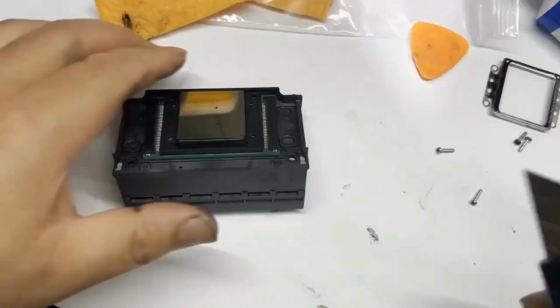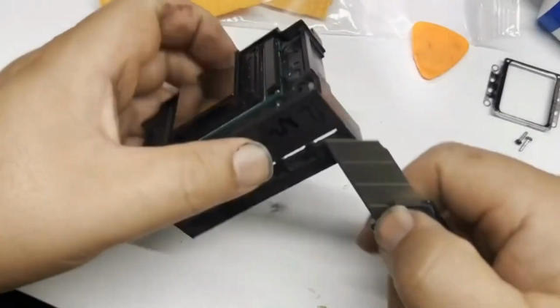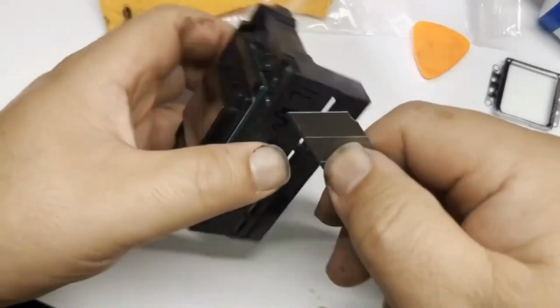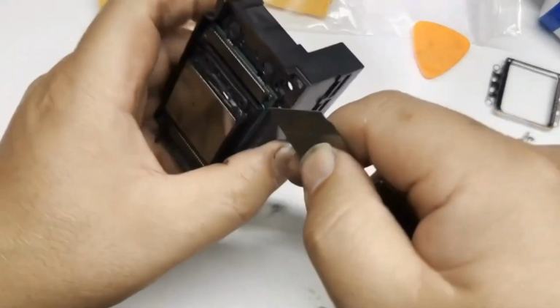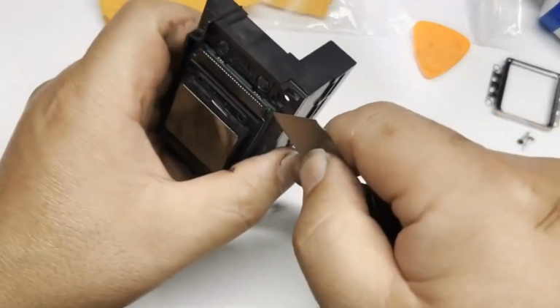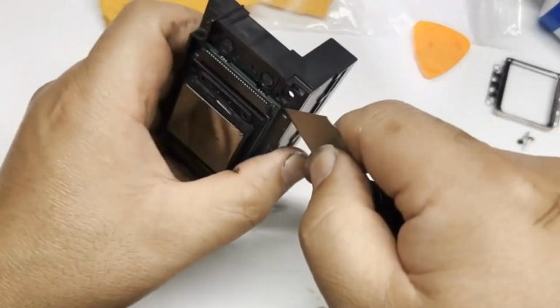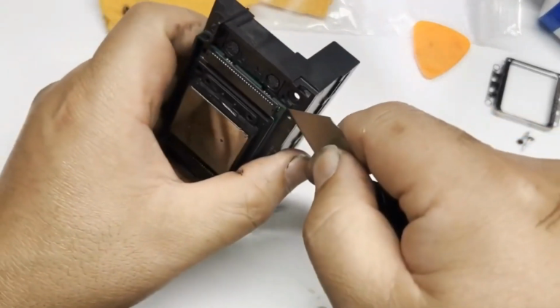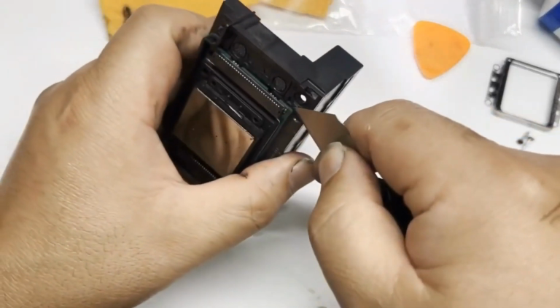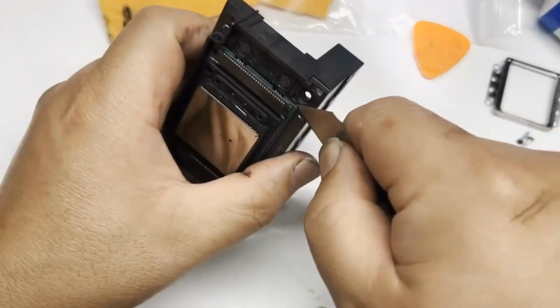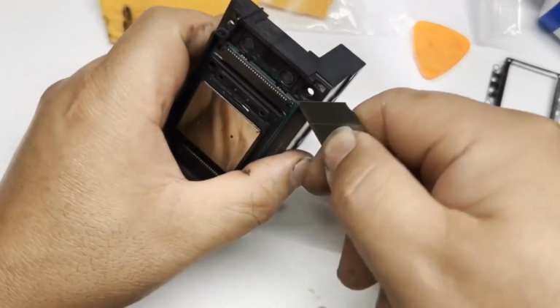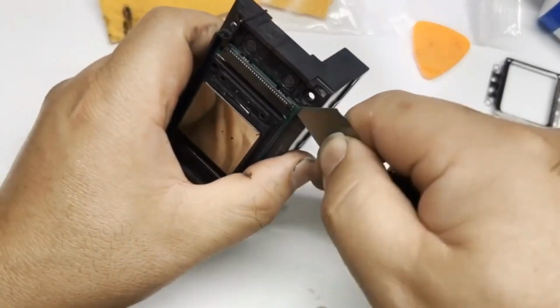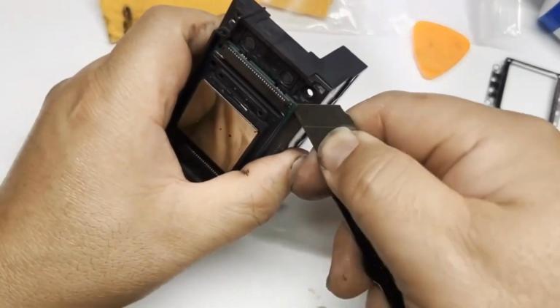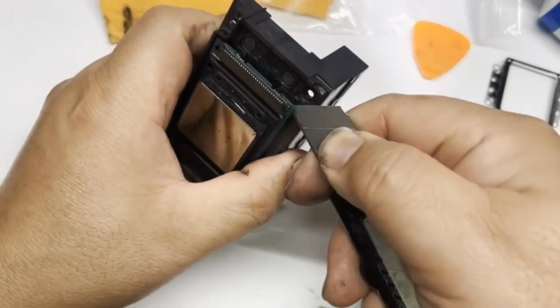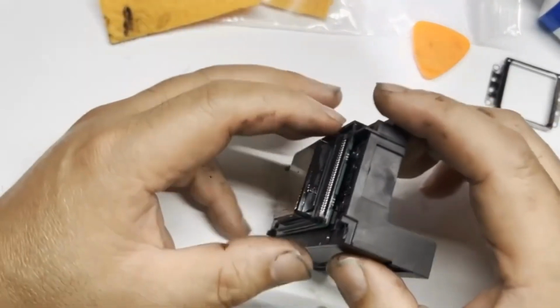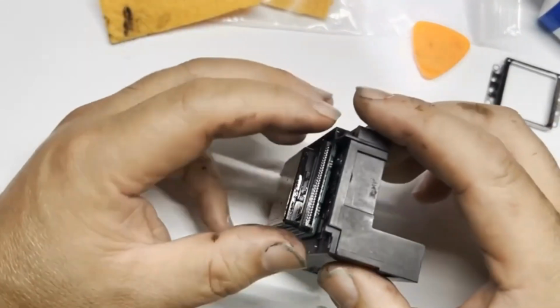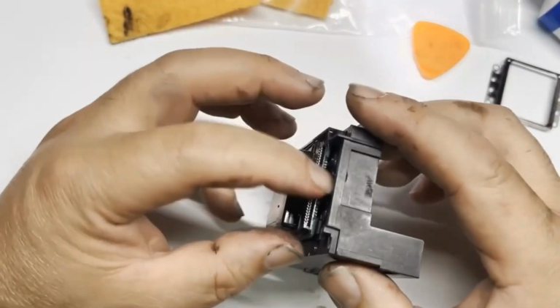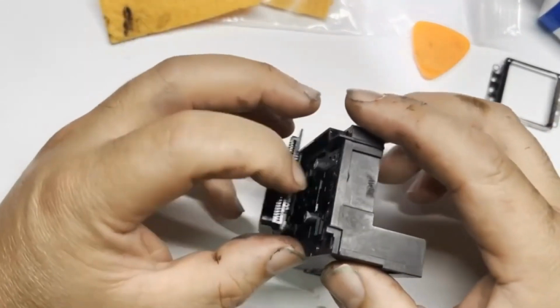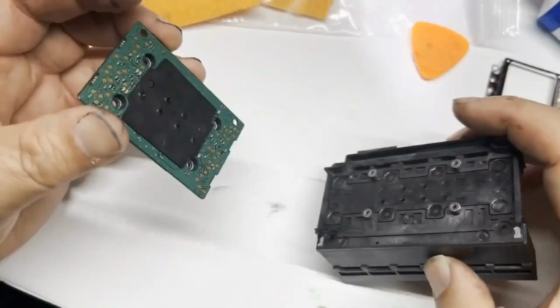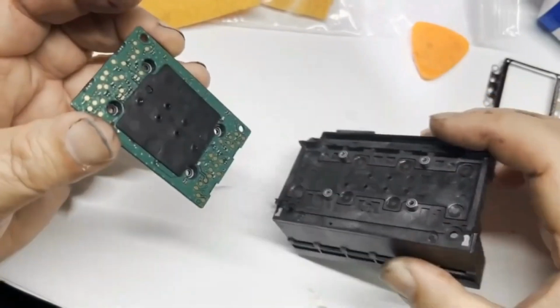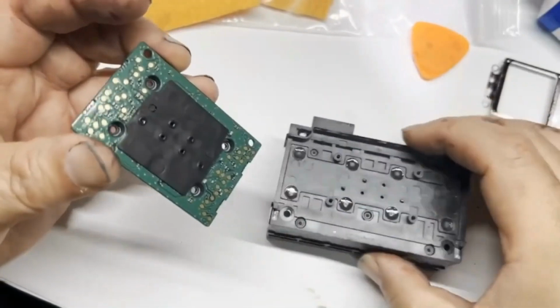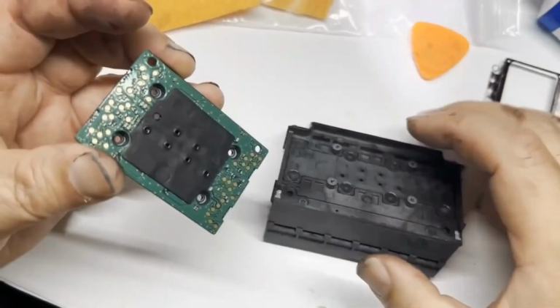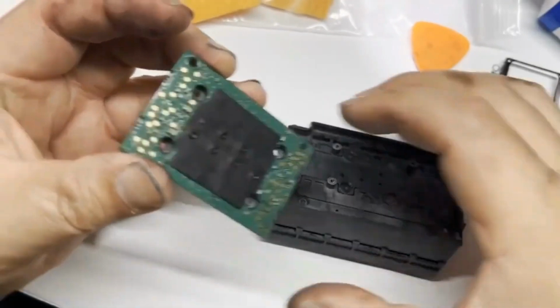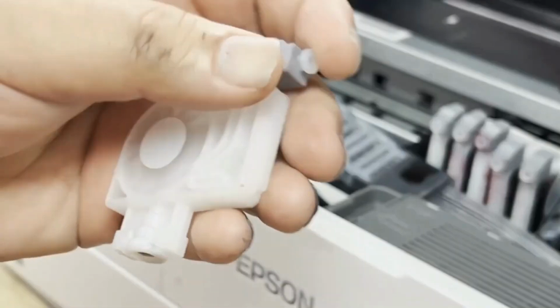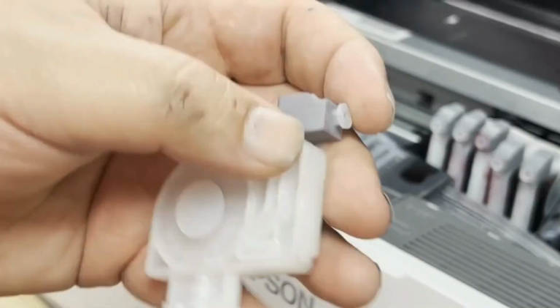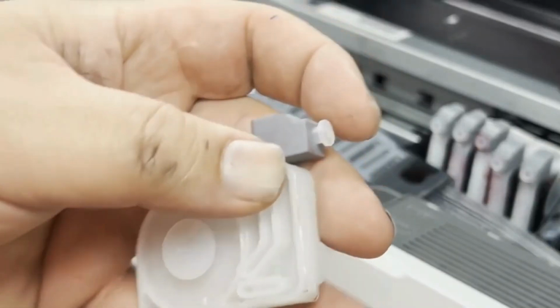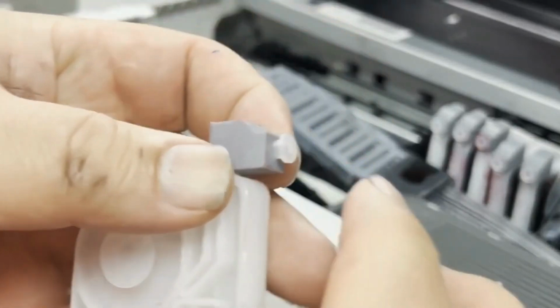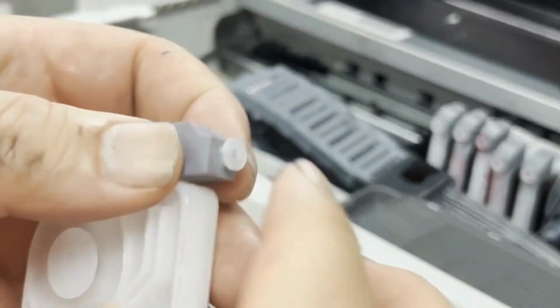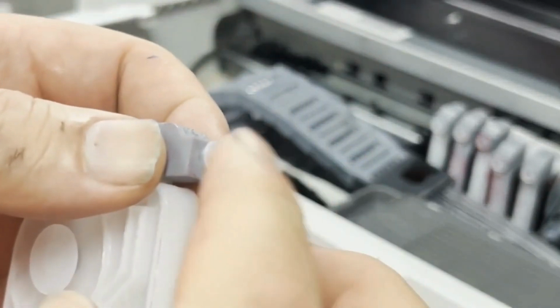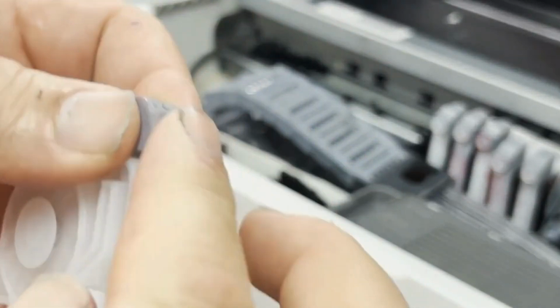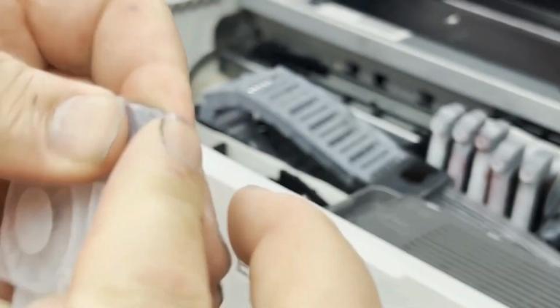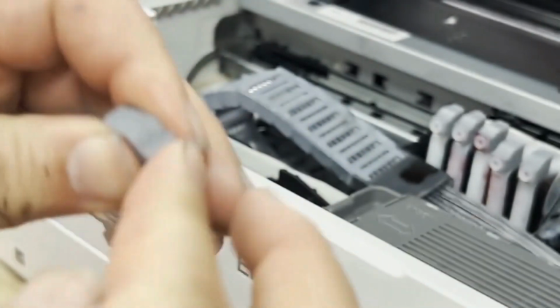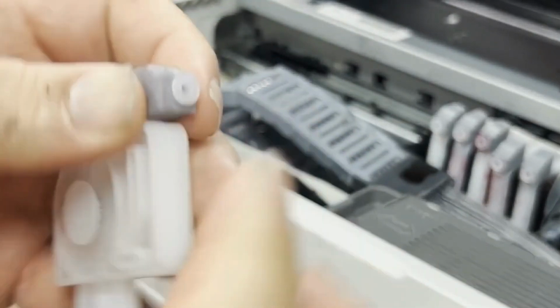We're going to take the printhead out, convert it to nipples and waterproof it. We're also going to convert the dampers into V2 dampers.